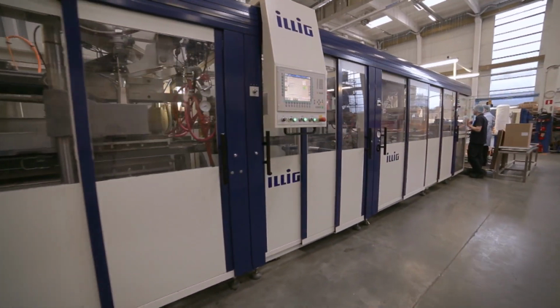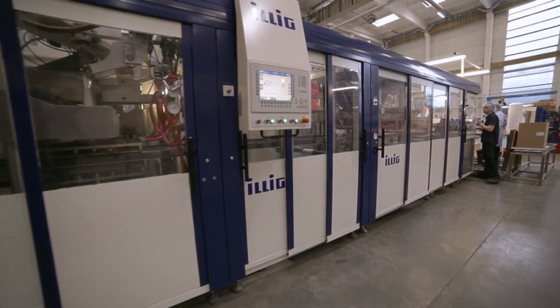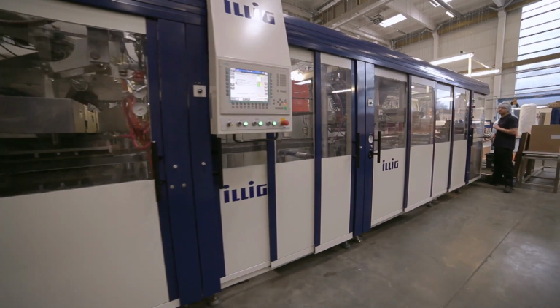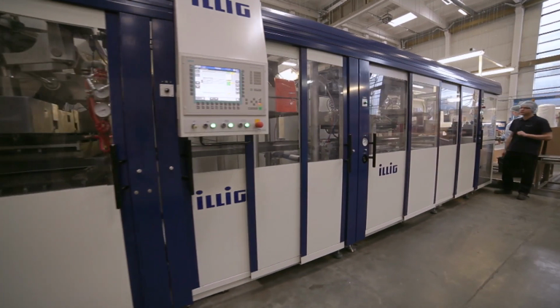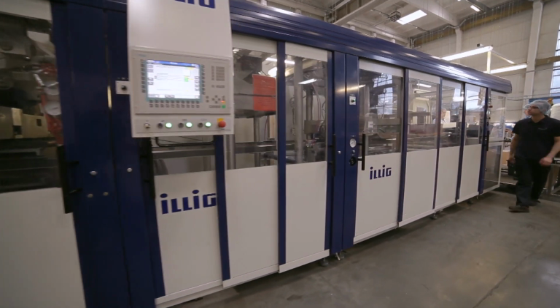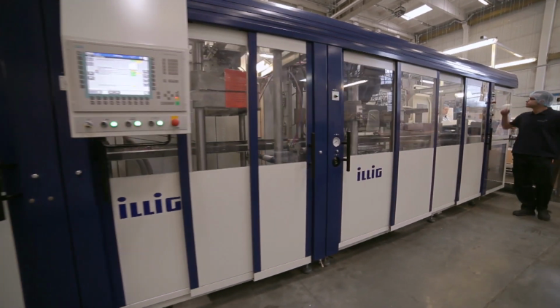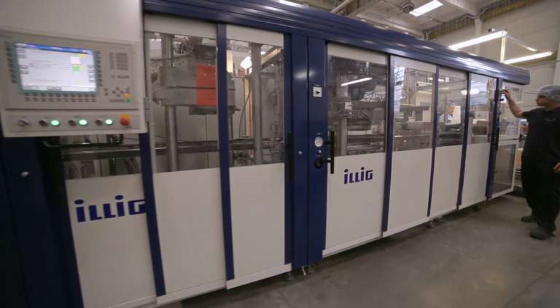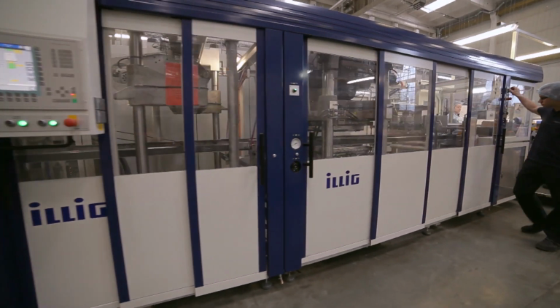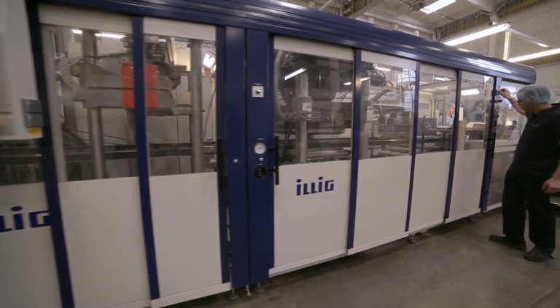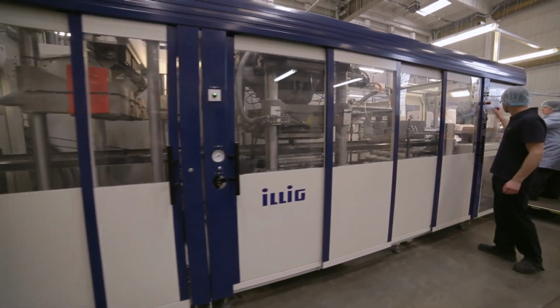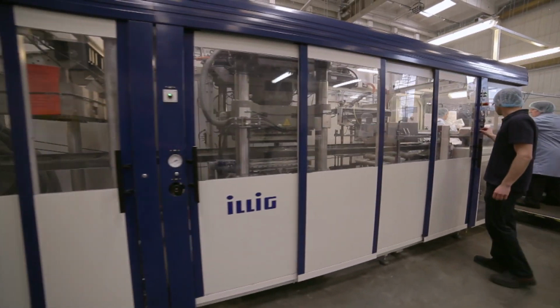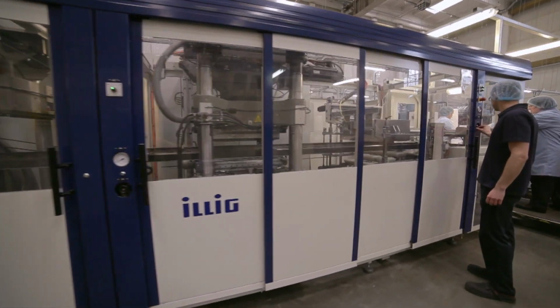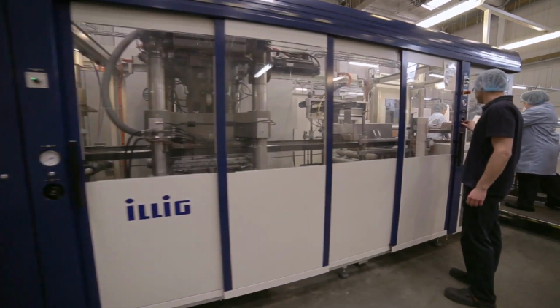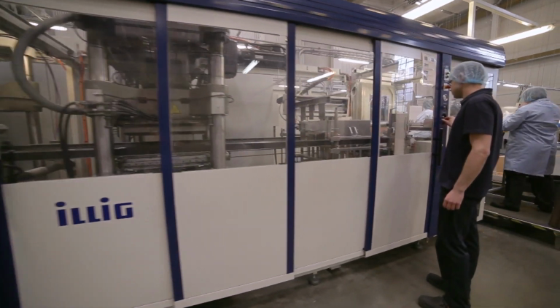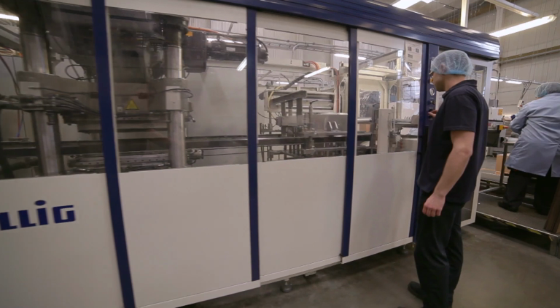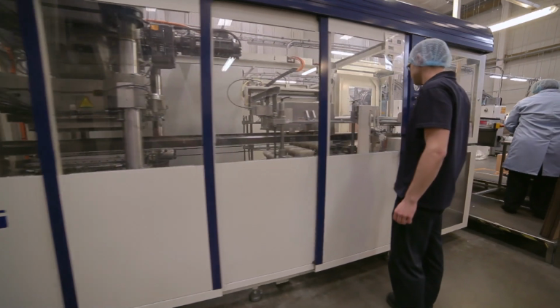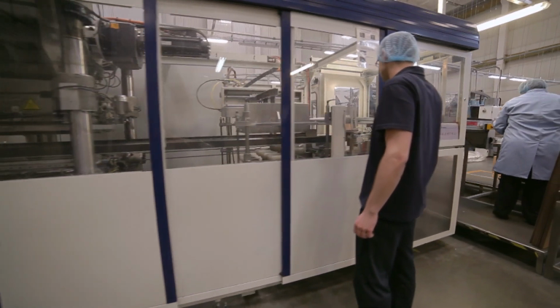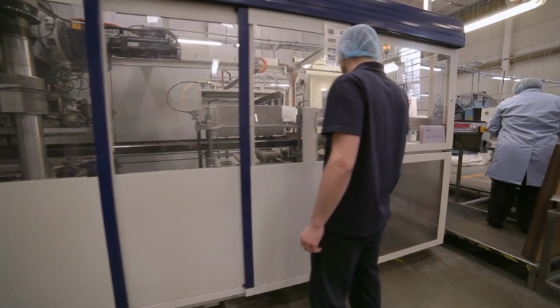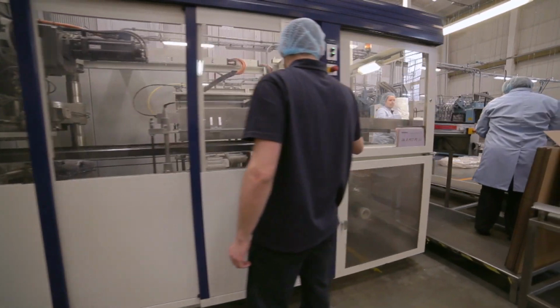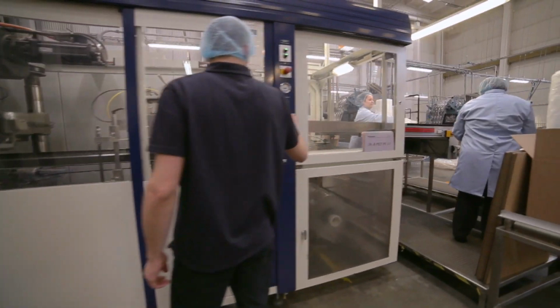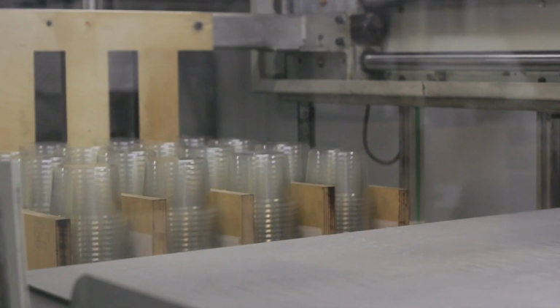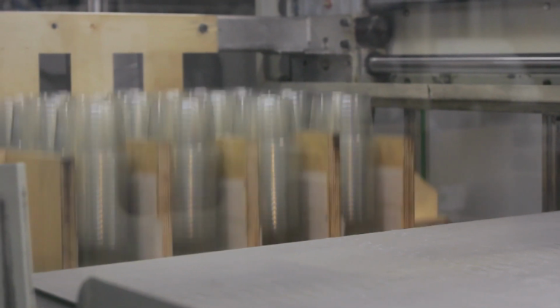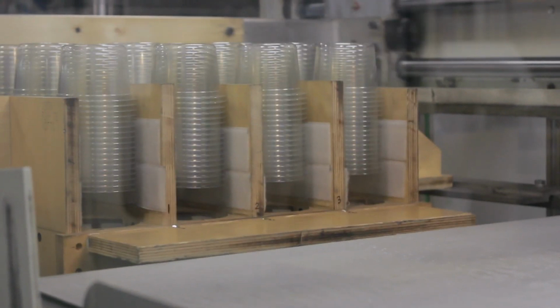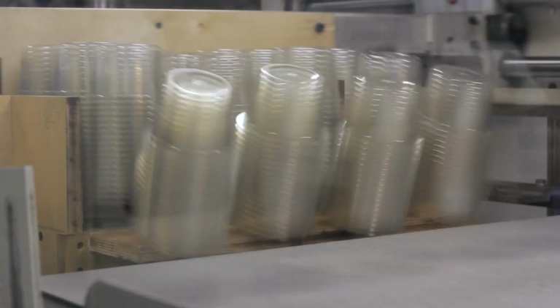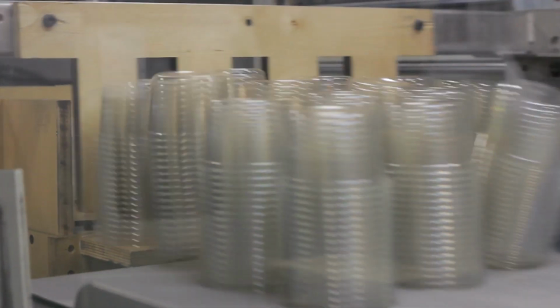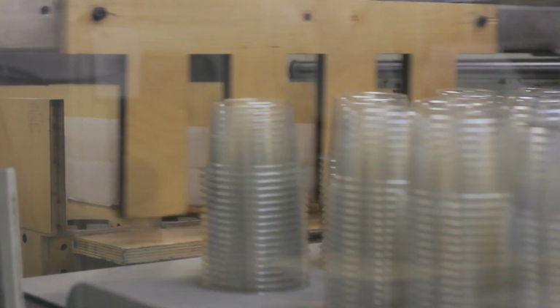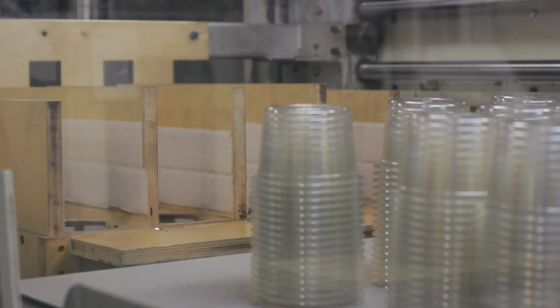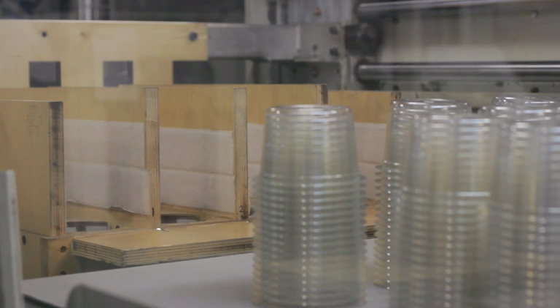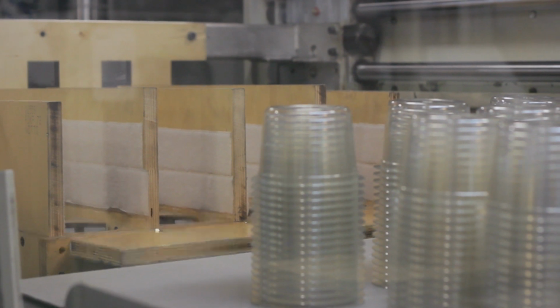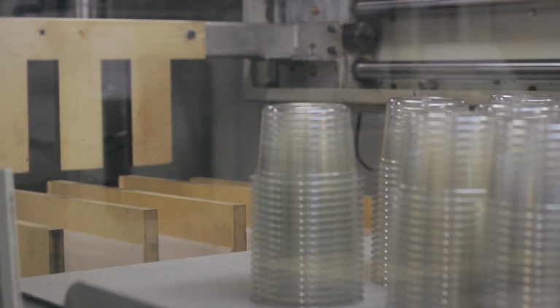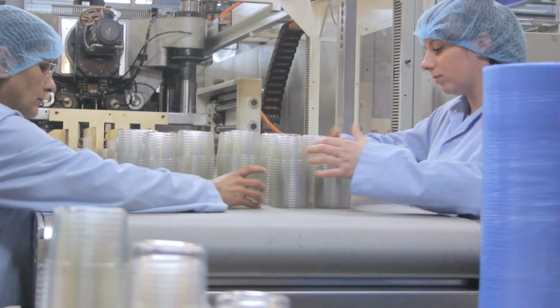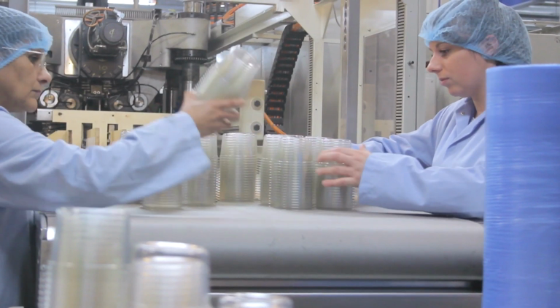Our 6,000 square metres of combined manufacturing and administration space houses a range of highly advanced Illig, Erwin and Keeple thermoforming machines, incorporating punch and die capability.